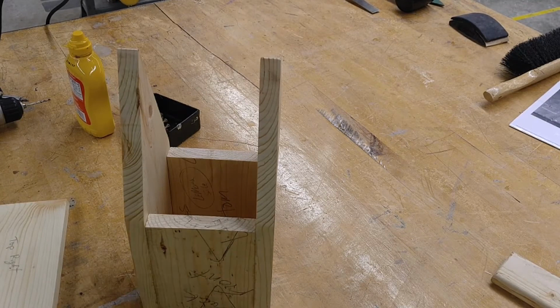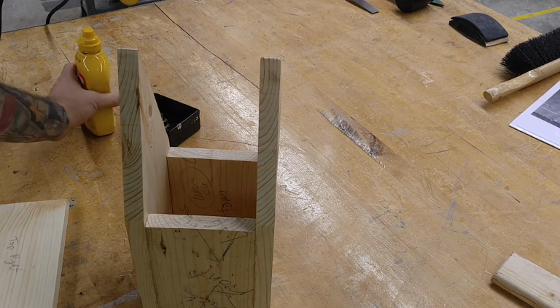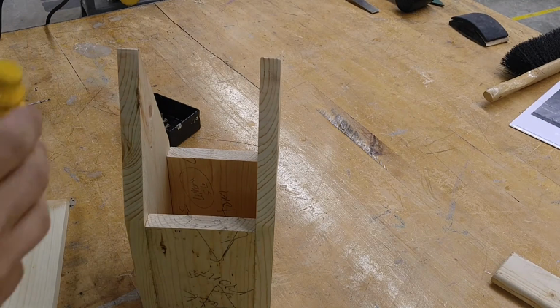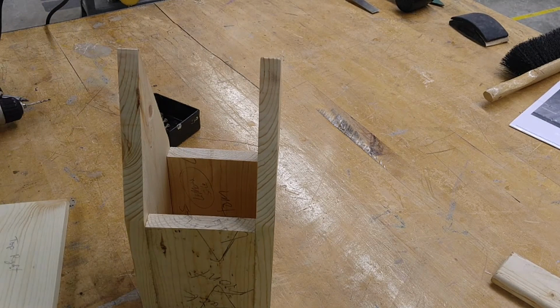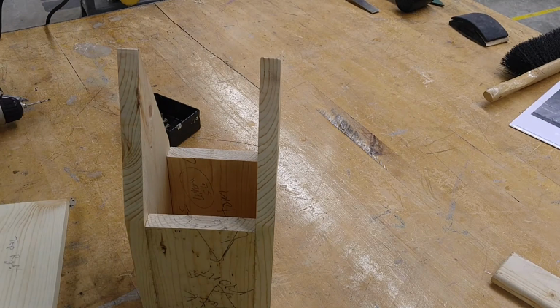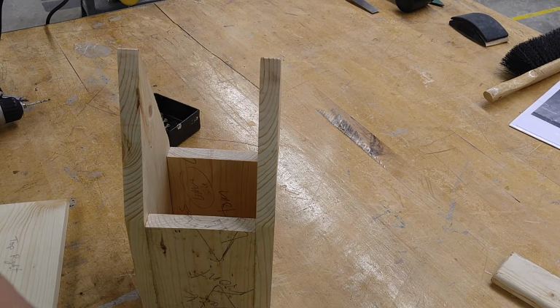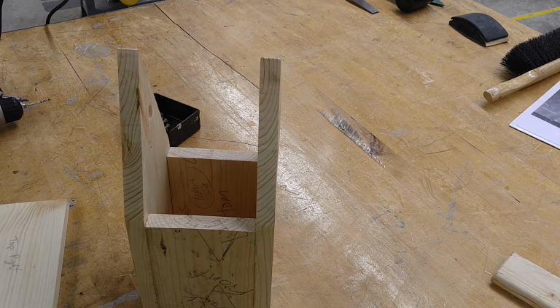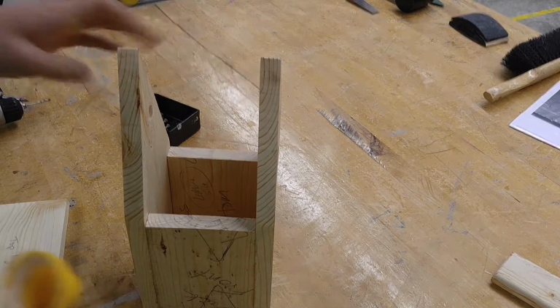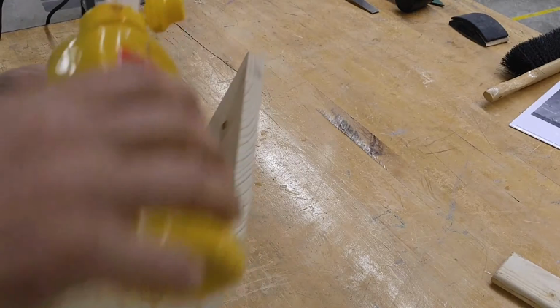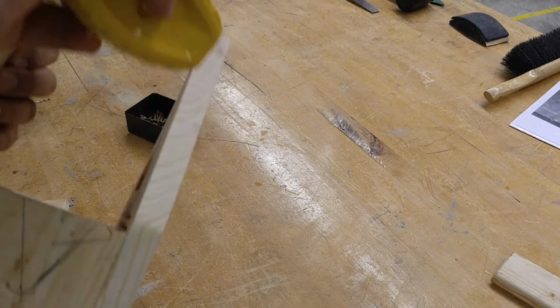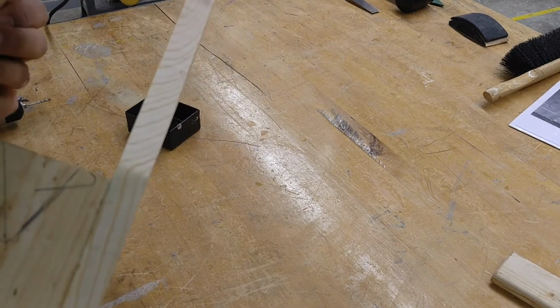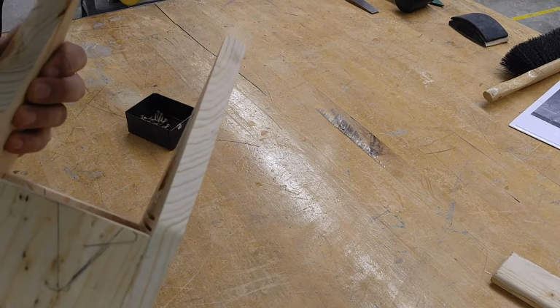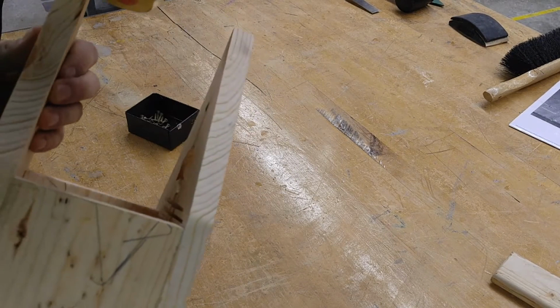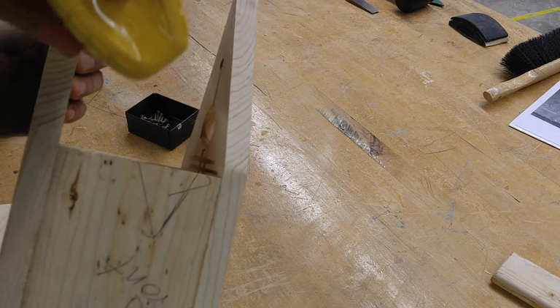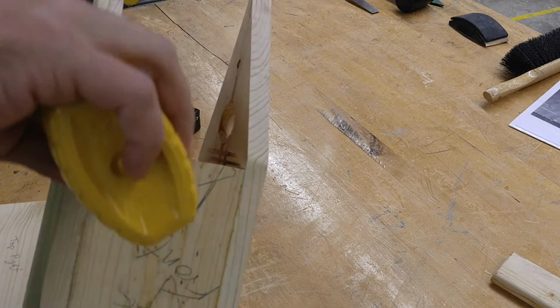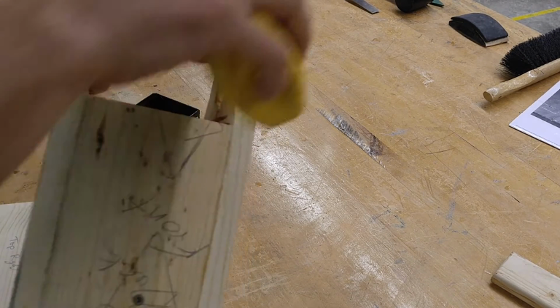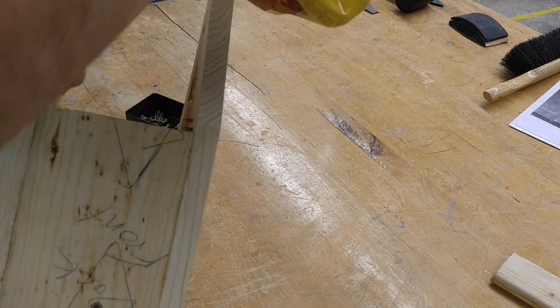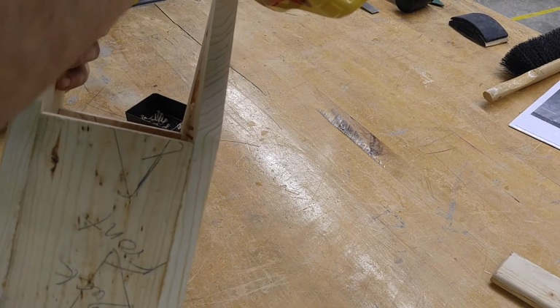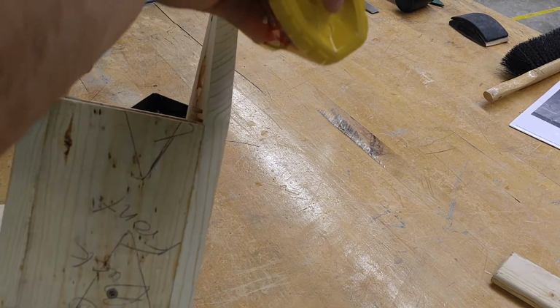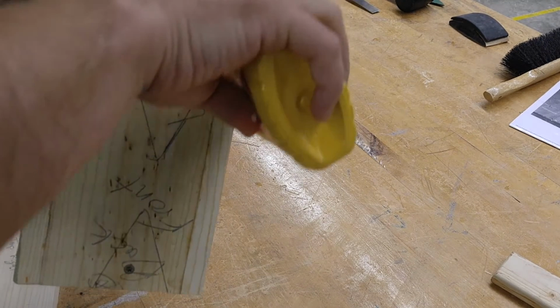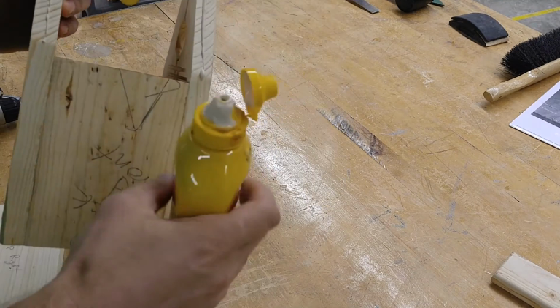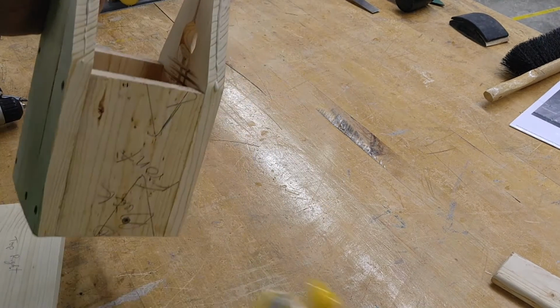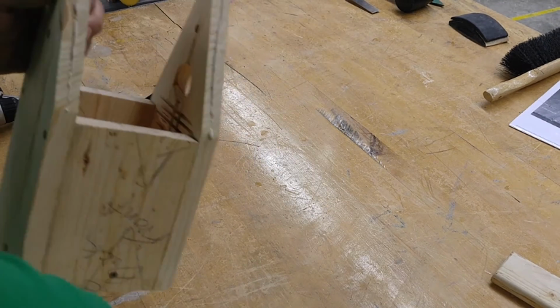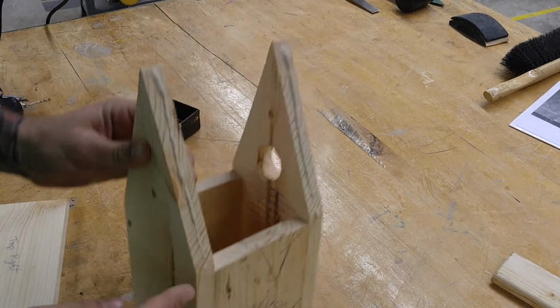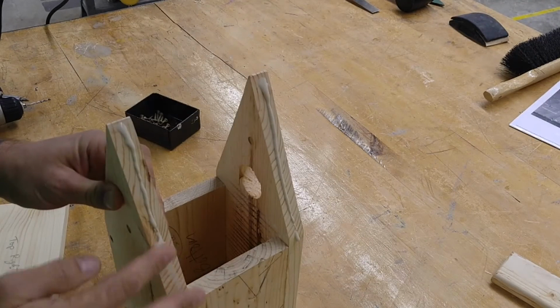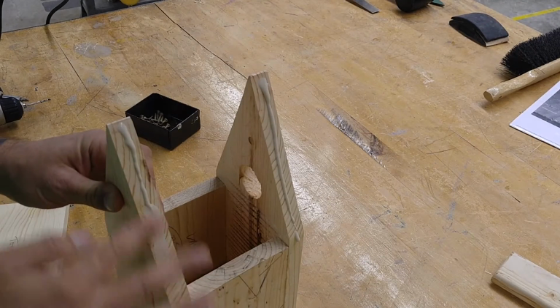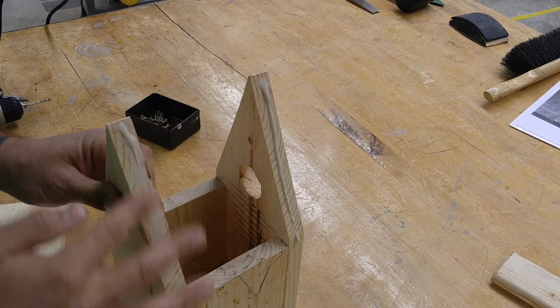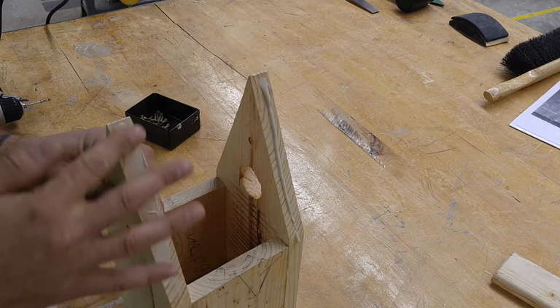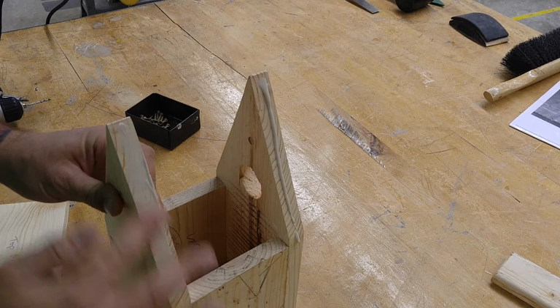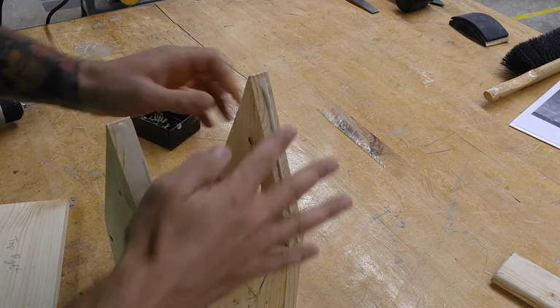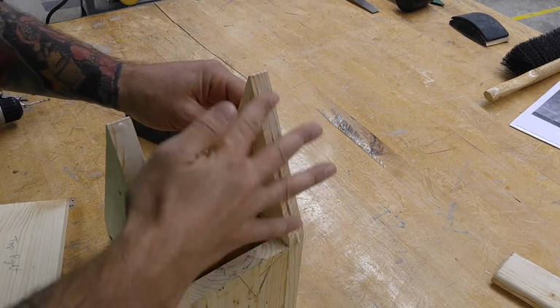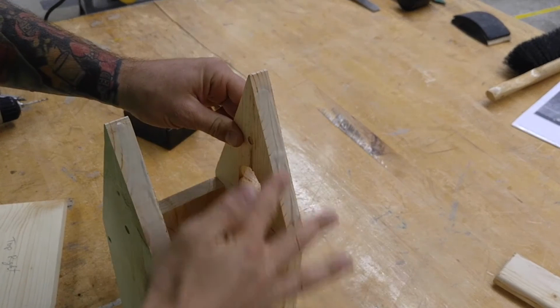You're going to want a thin bead of glue going on these edges. Same as we've always done, and you should spread these things out so that we have most of the surface area covered in glue.